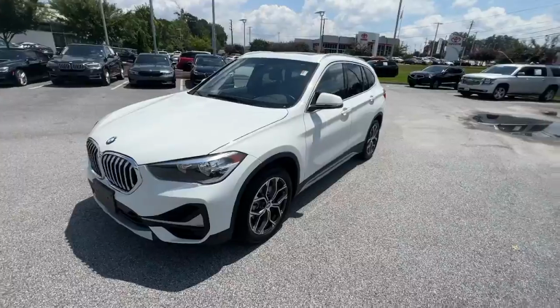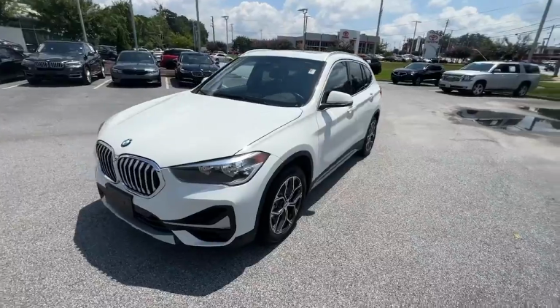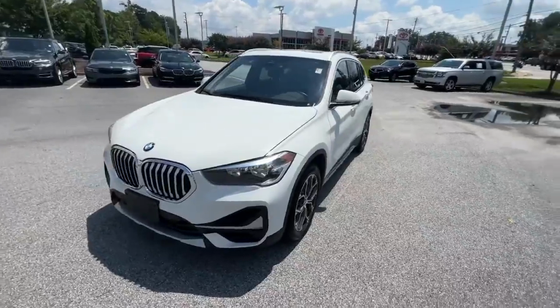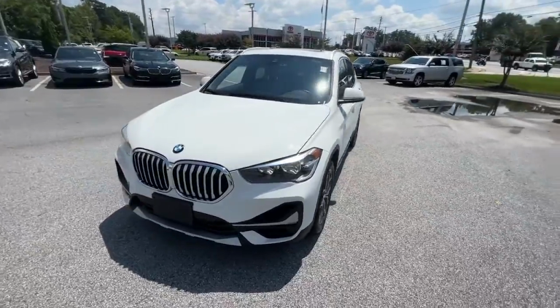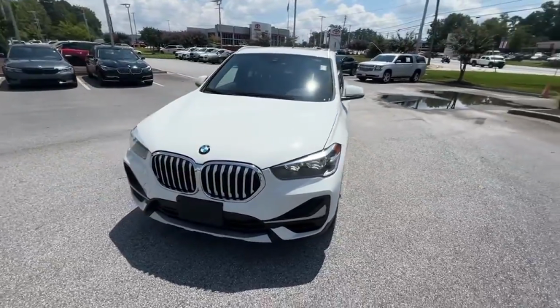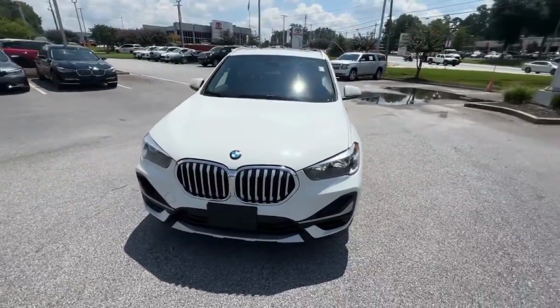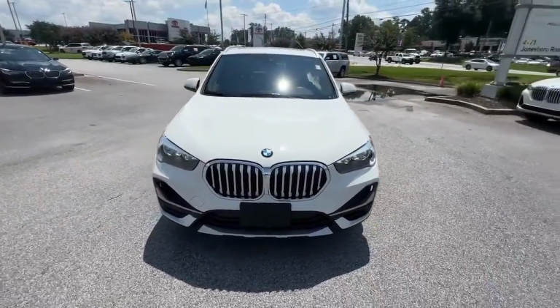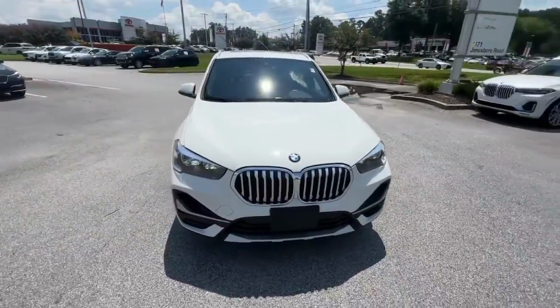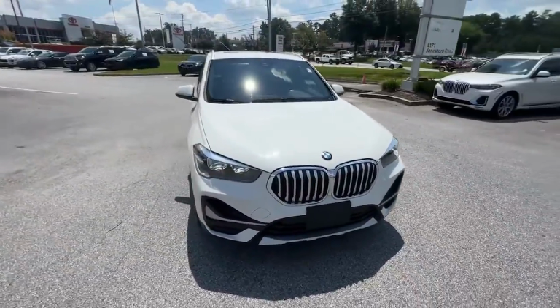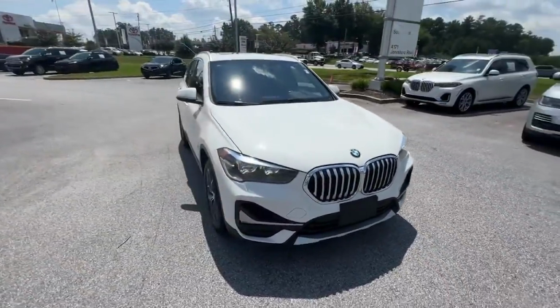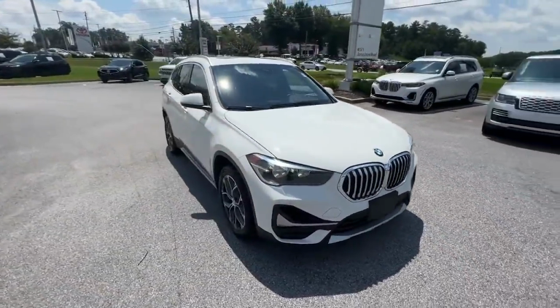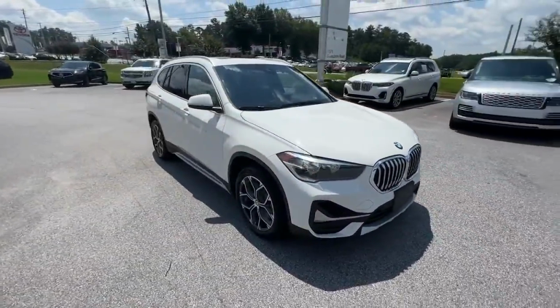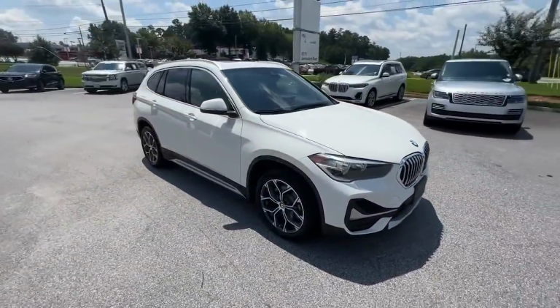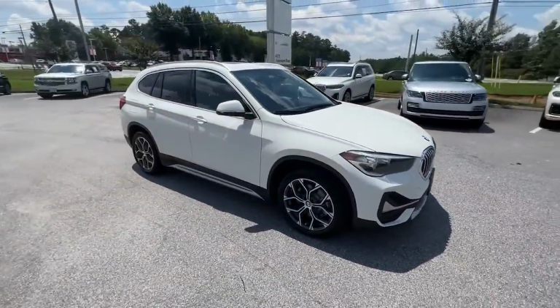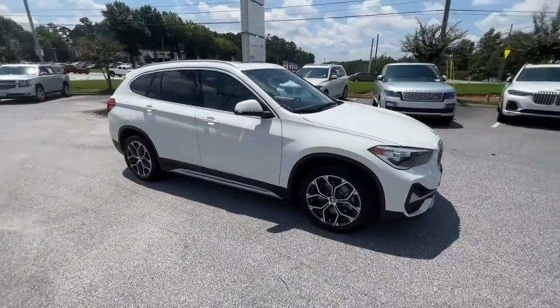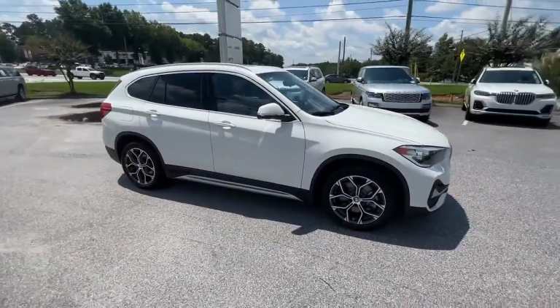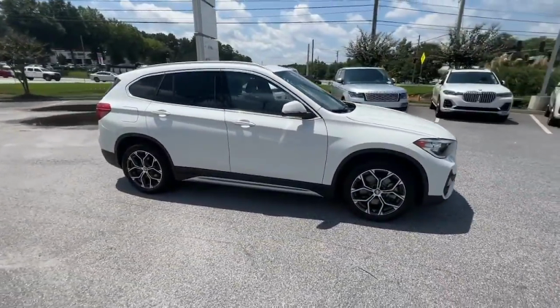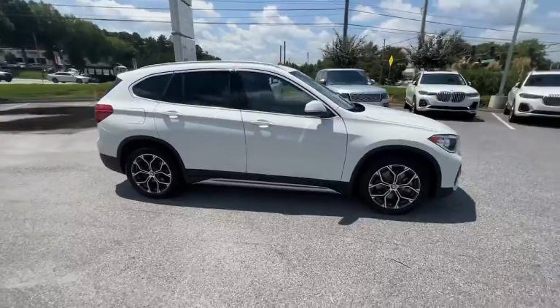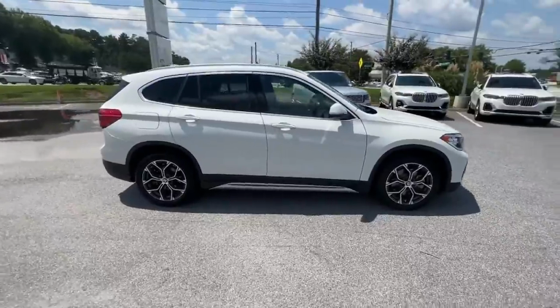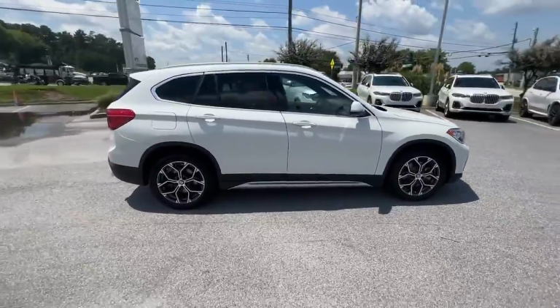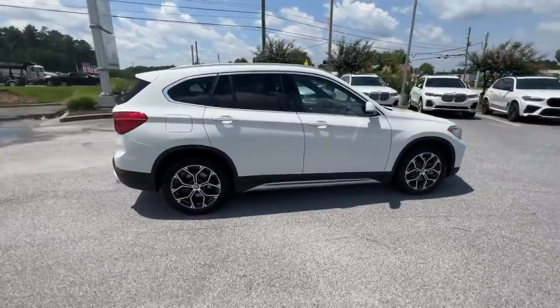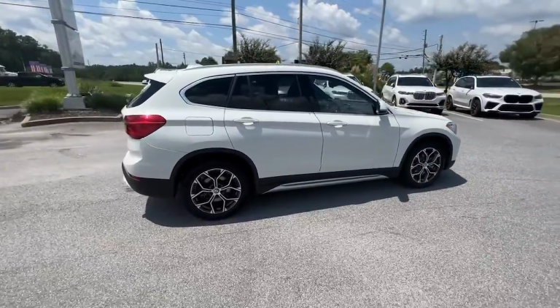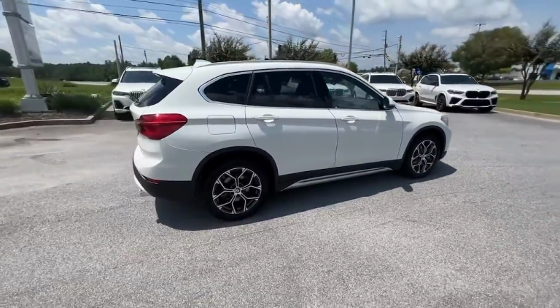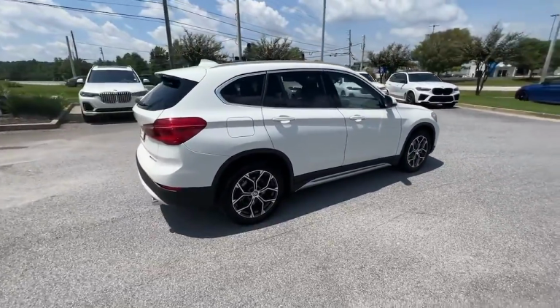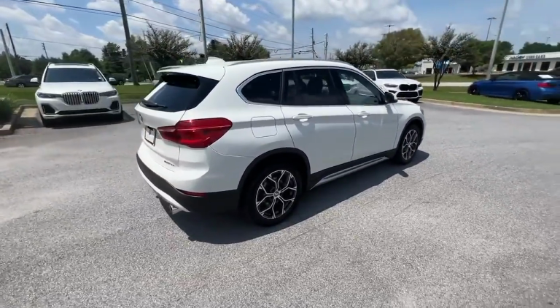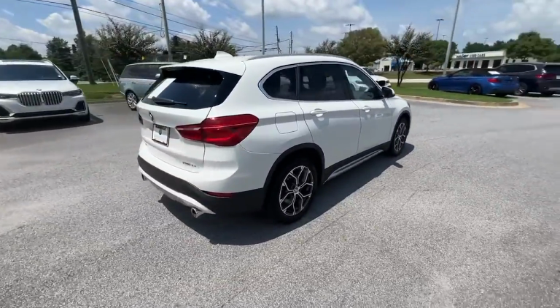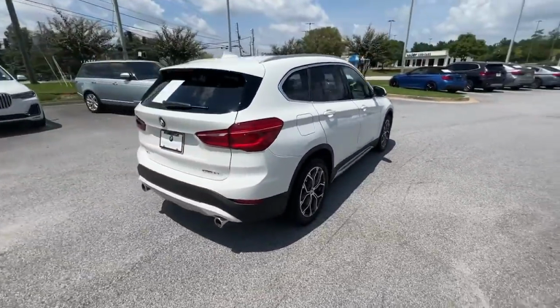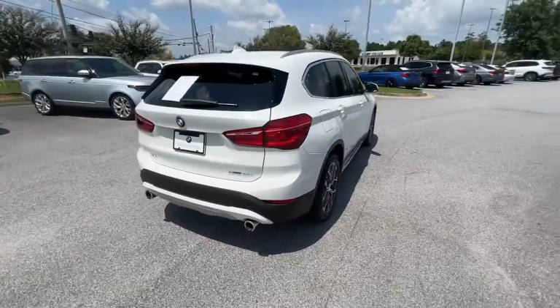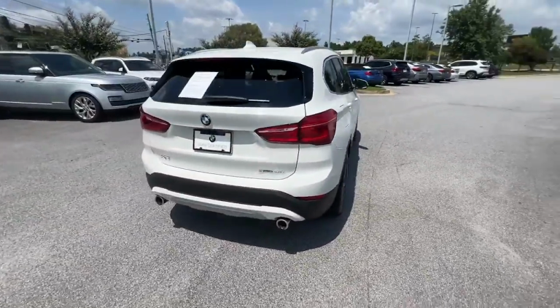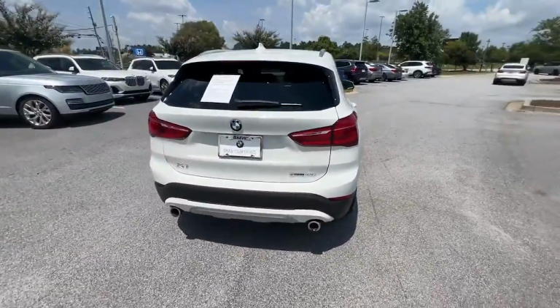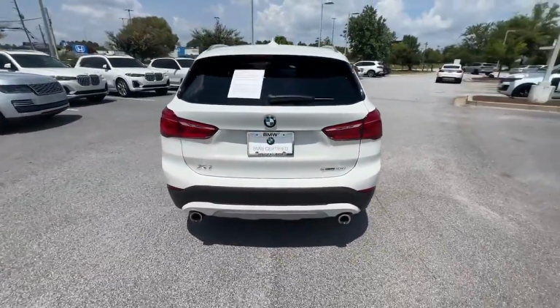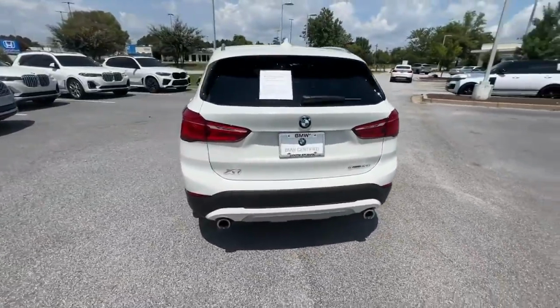Introducing the 2020 BMW X1. With less than 45,000 miles on the odometer, this vehicle provides excellent value.